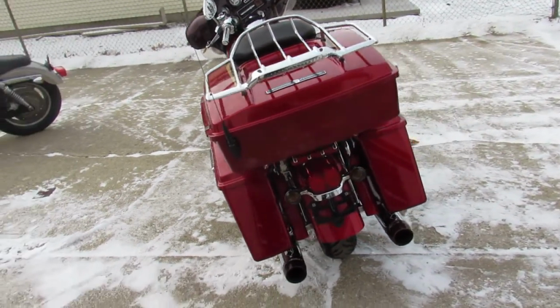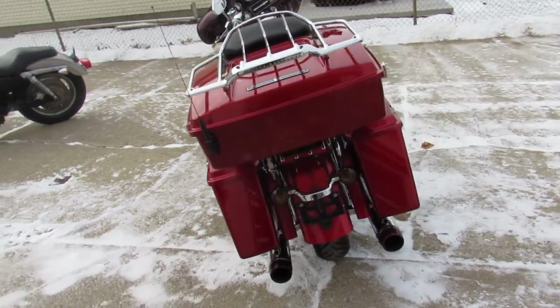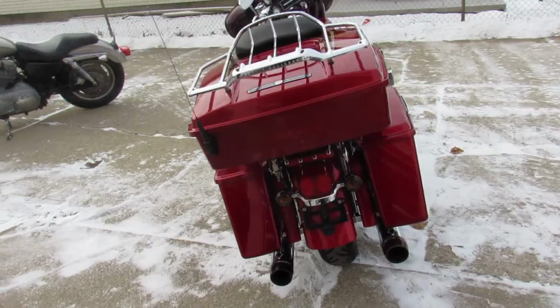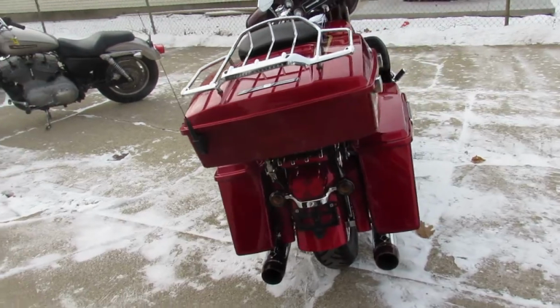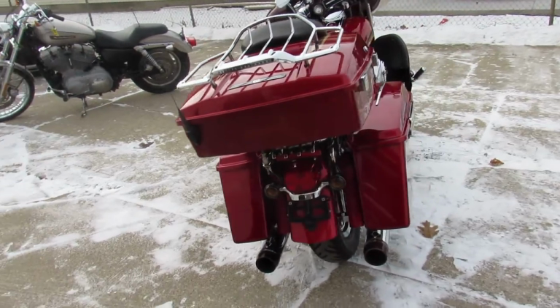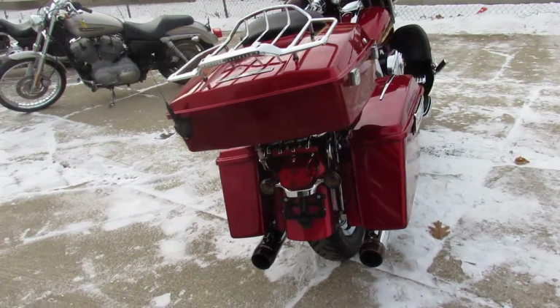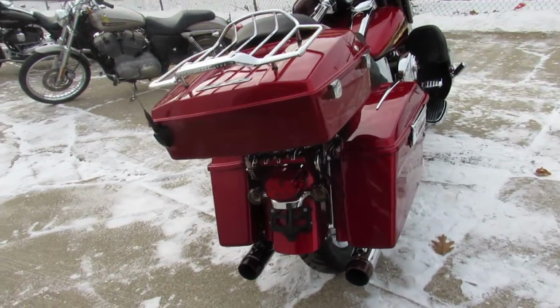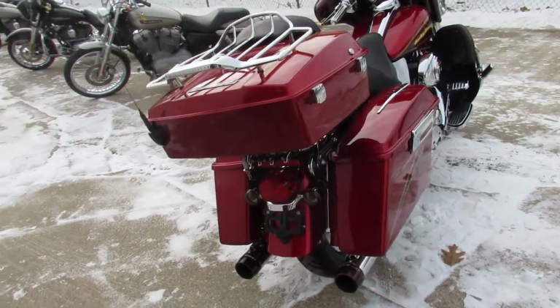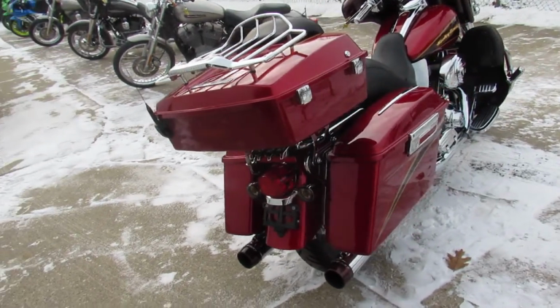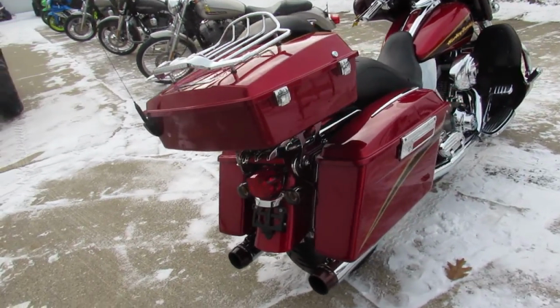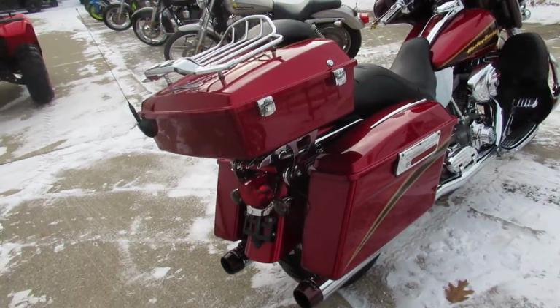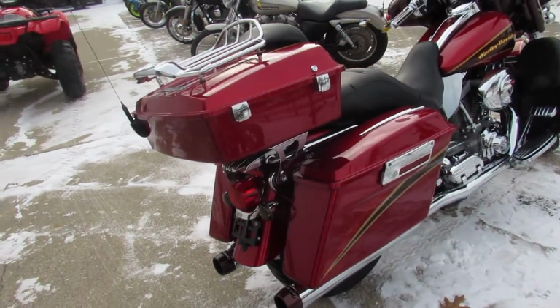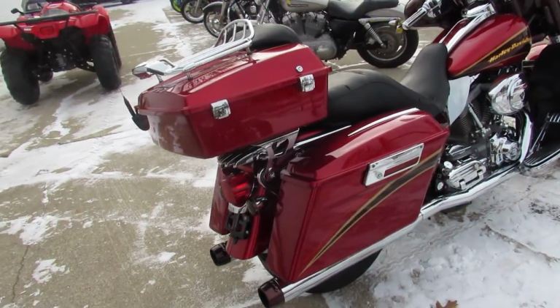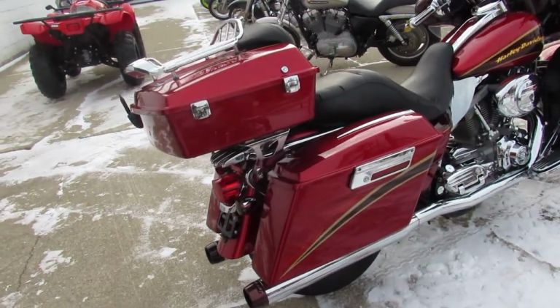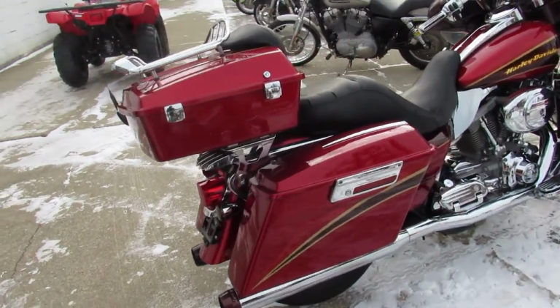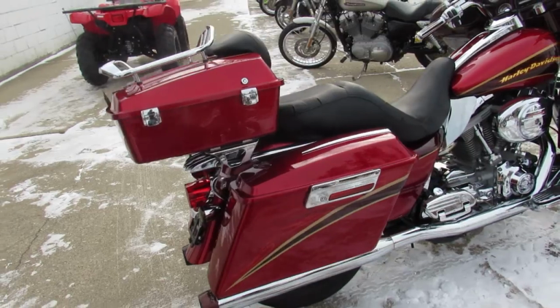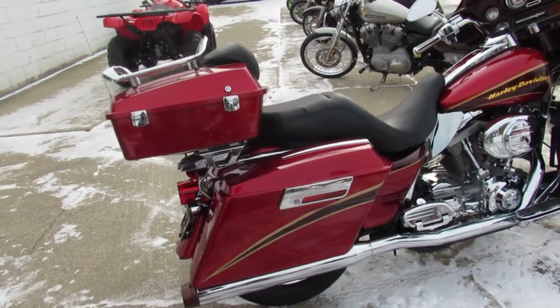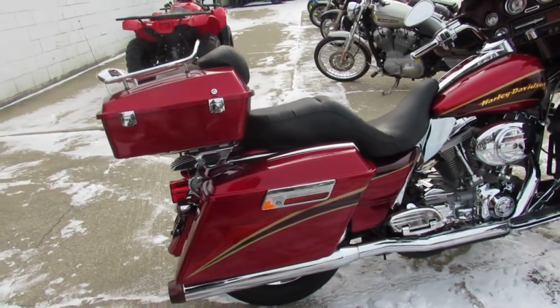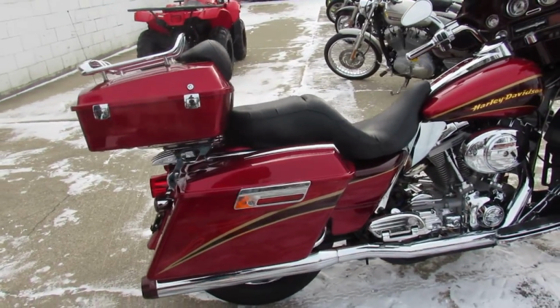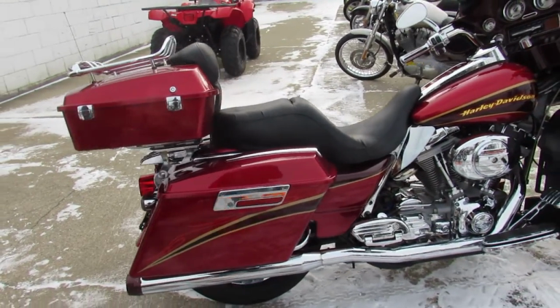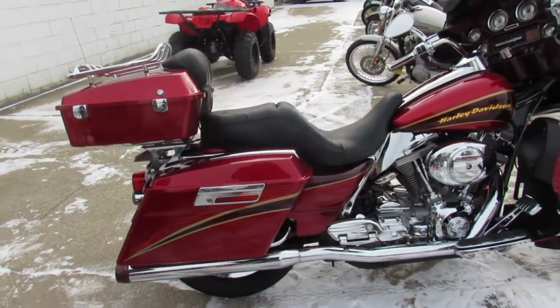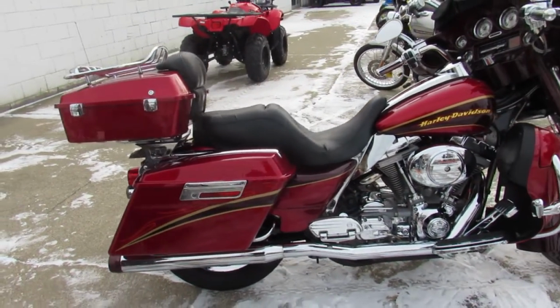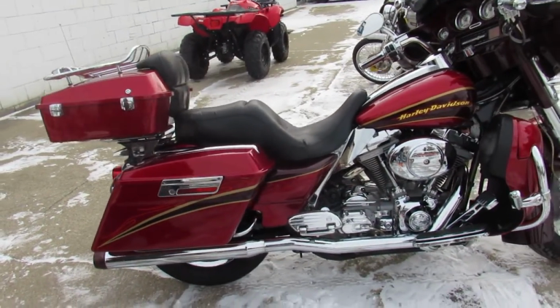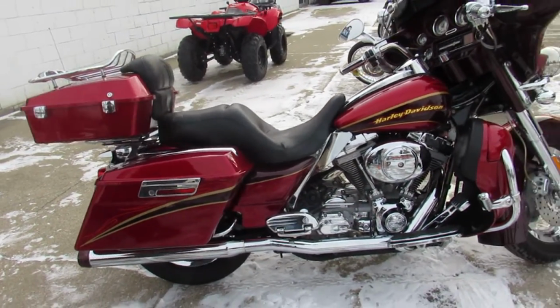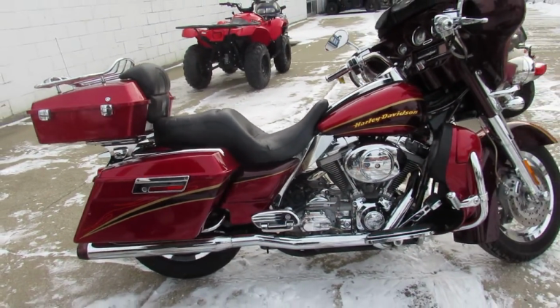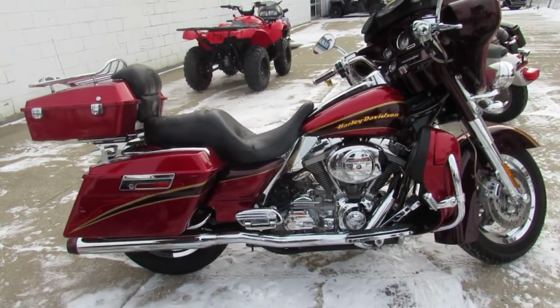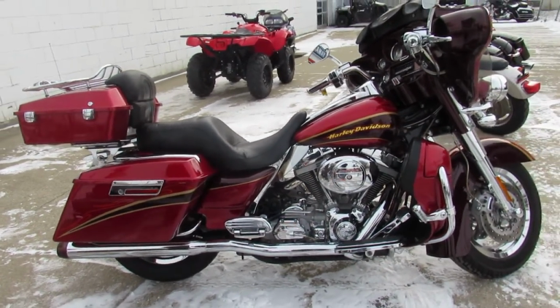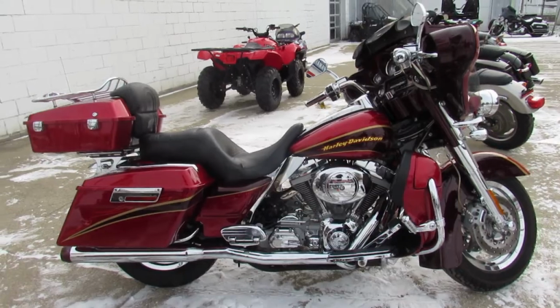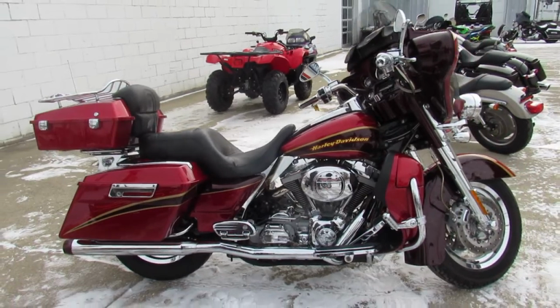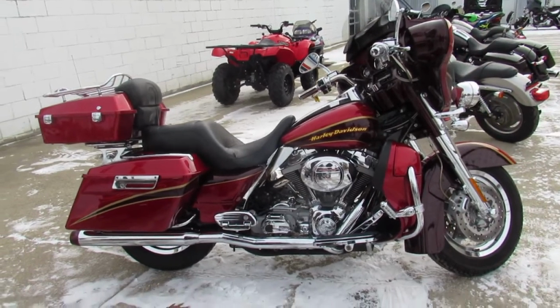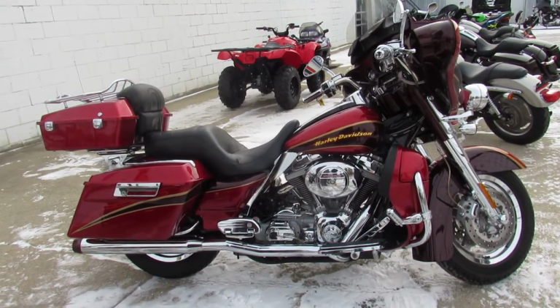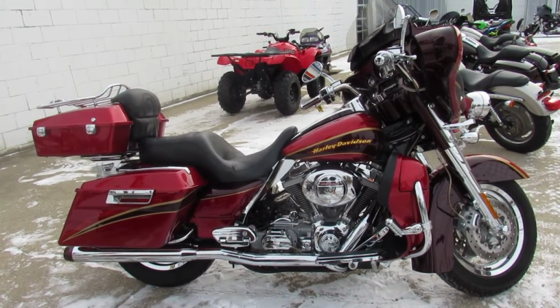Really brings this Screamin' Eagle Electroglide to life guys. Great looking bike, great price, only $8,999. Give us a call, we'll get it done — 810-648-9500.